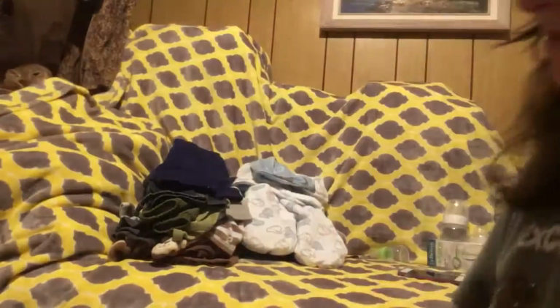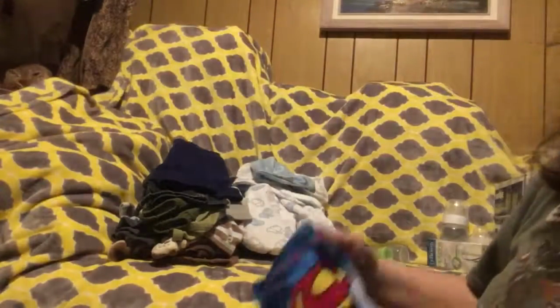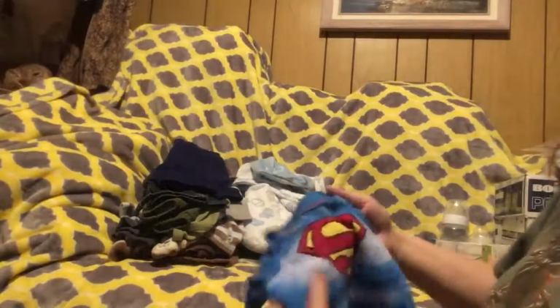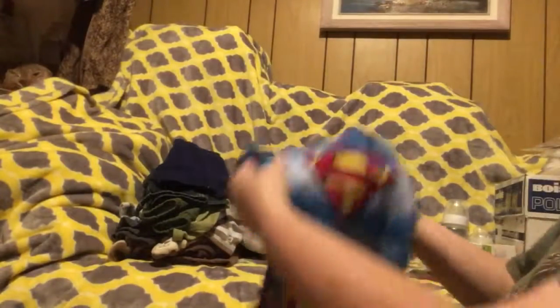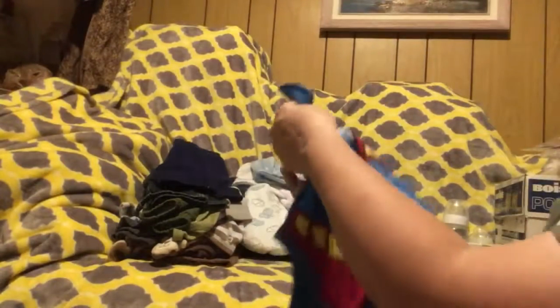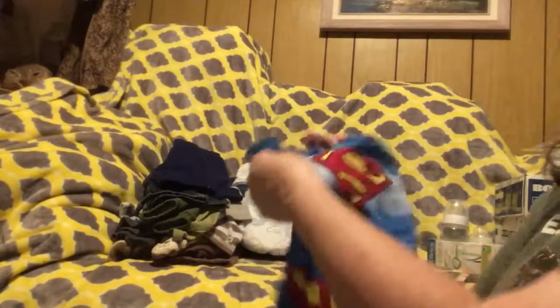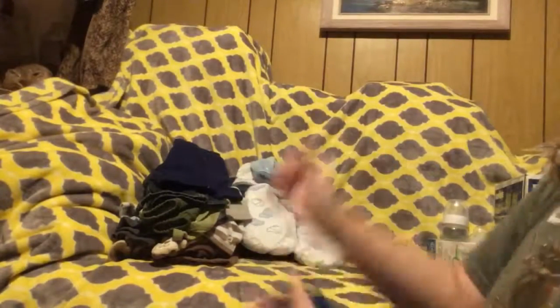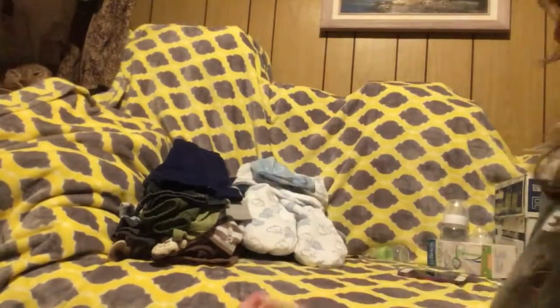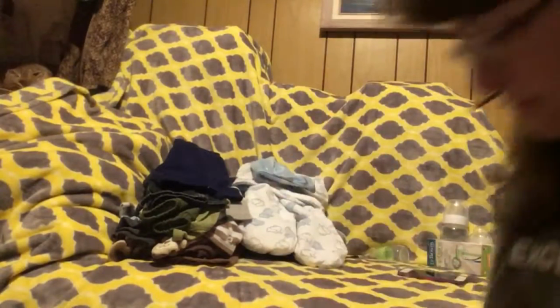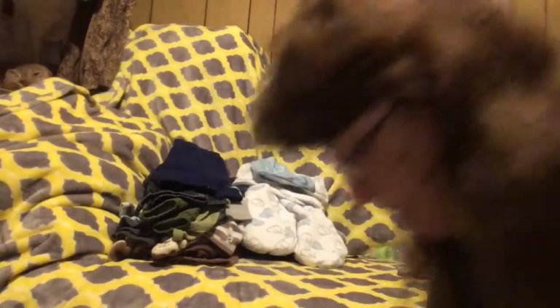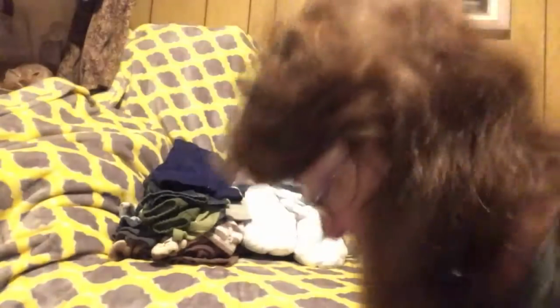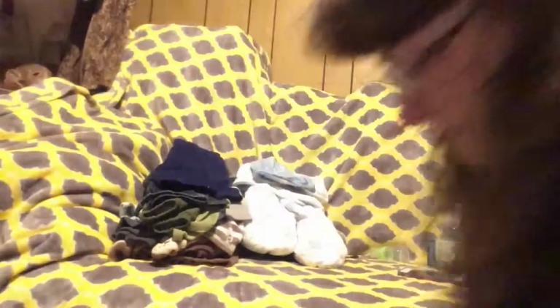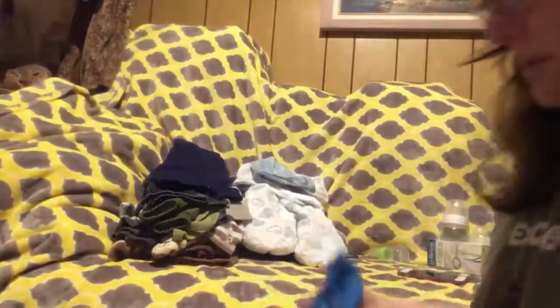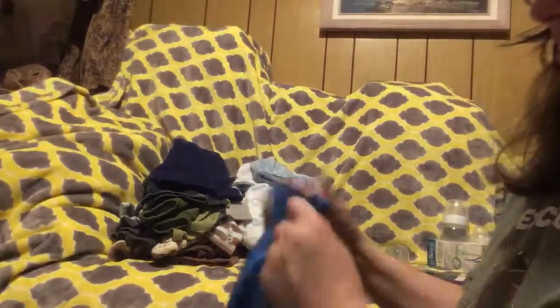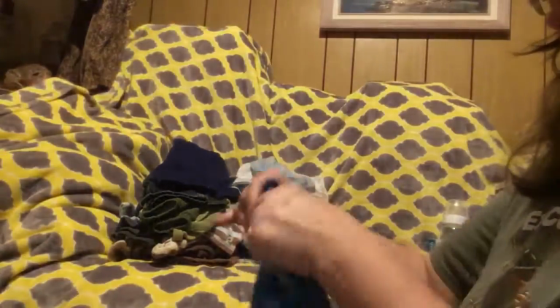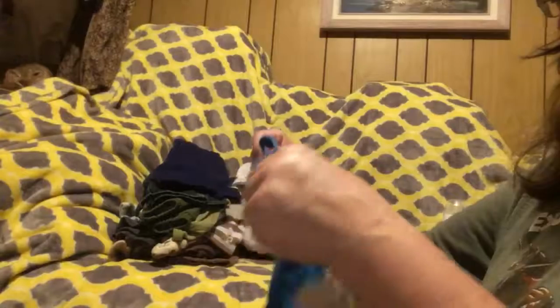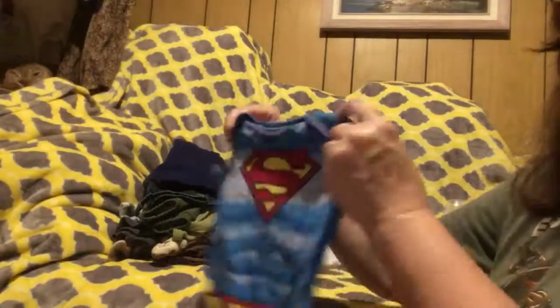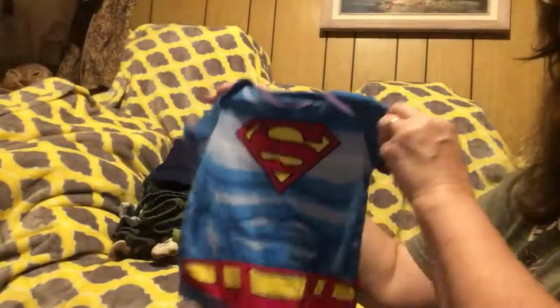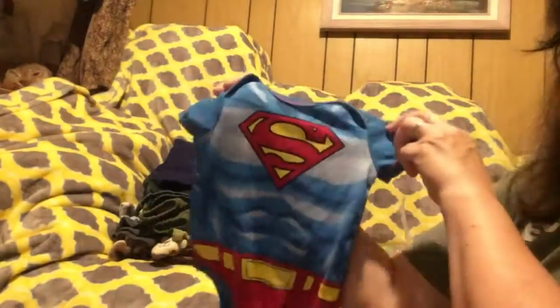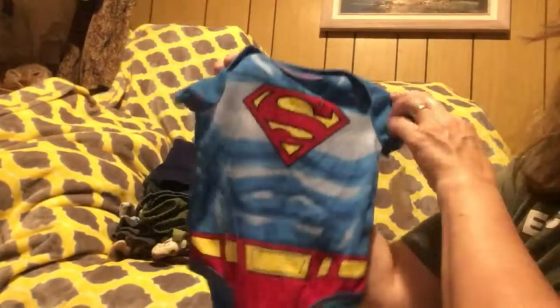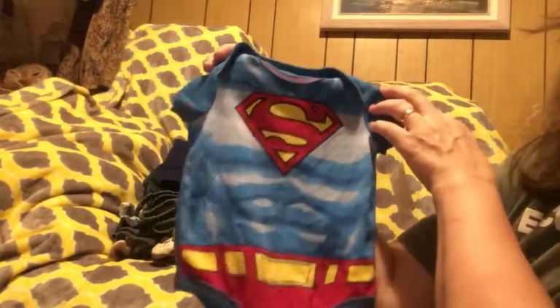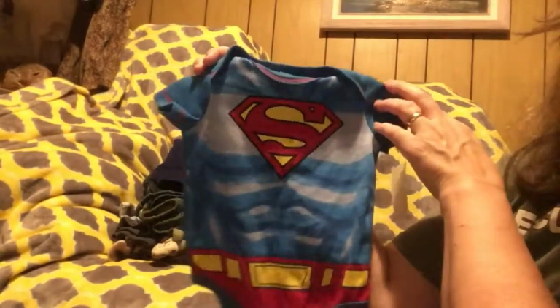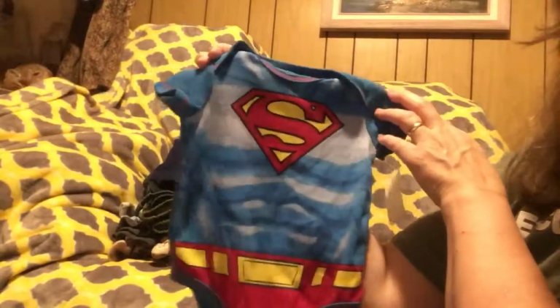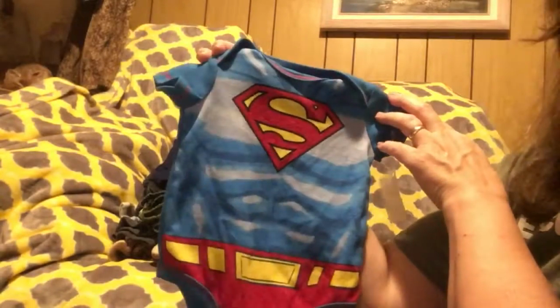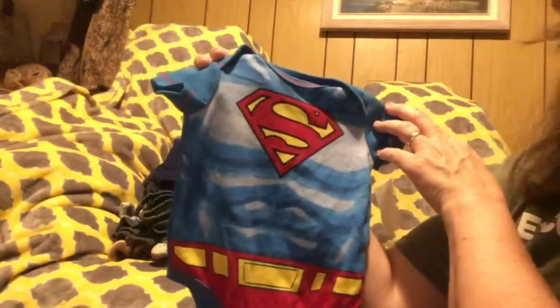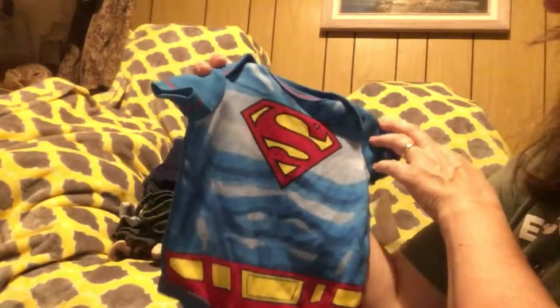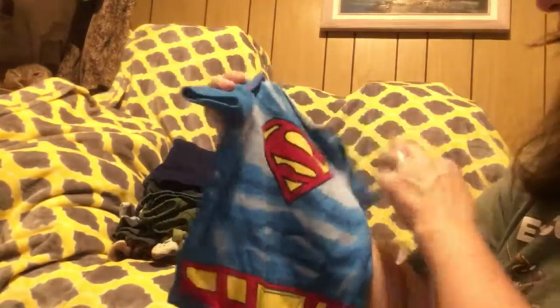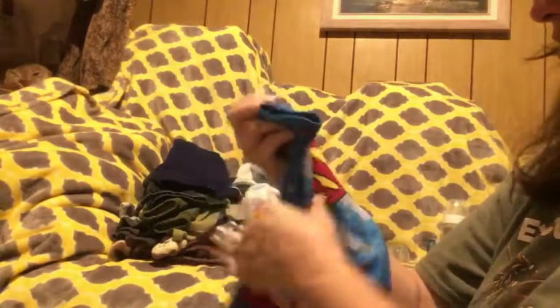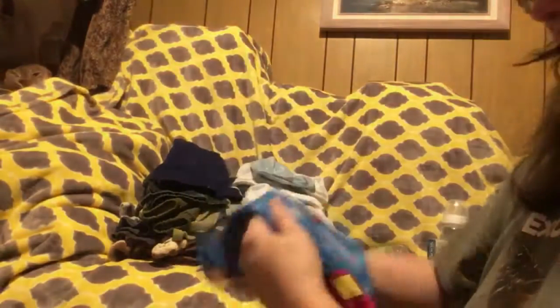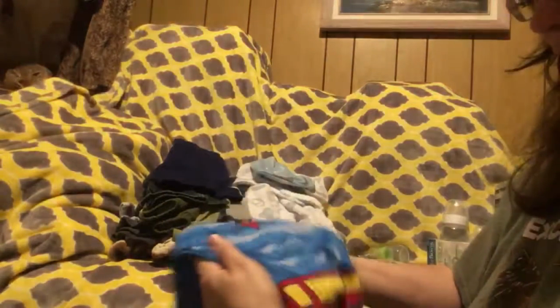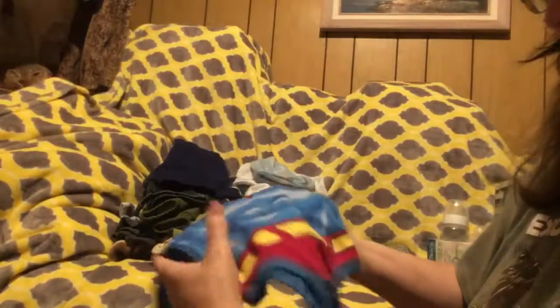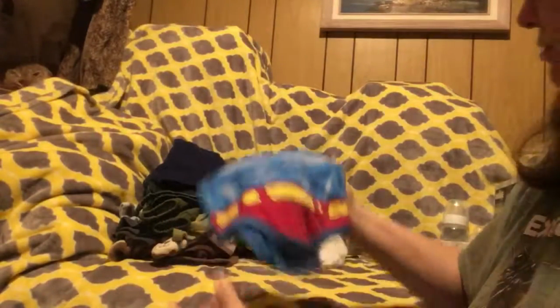And I found him this little Superman onesie. So I thought that was pretty cute.